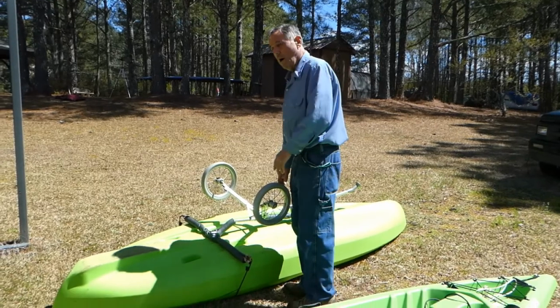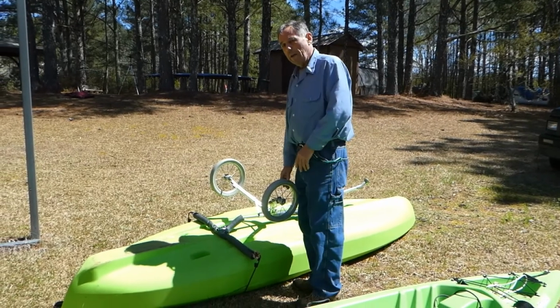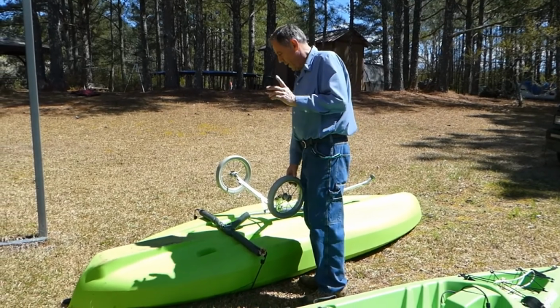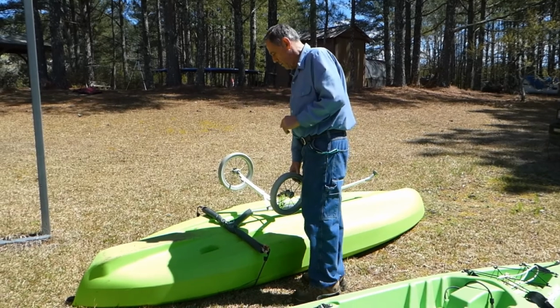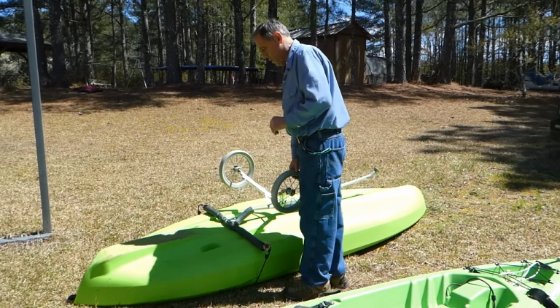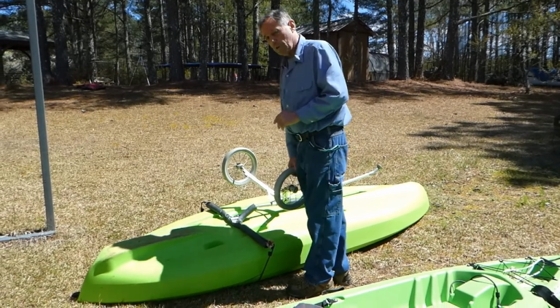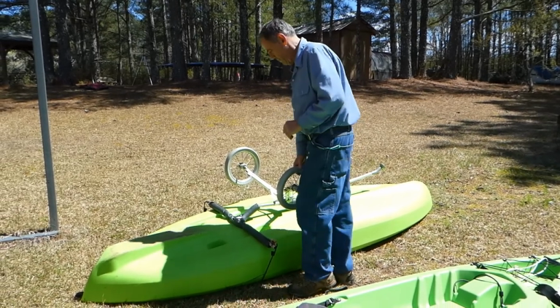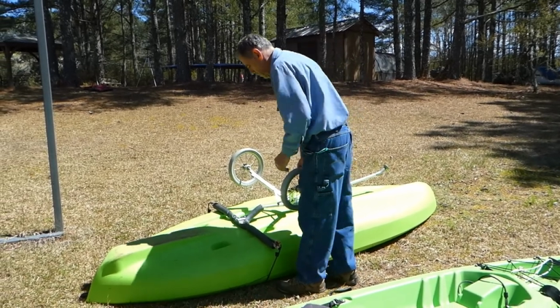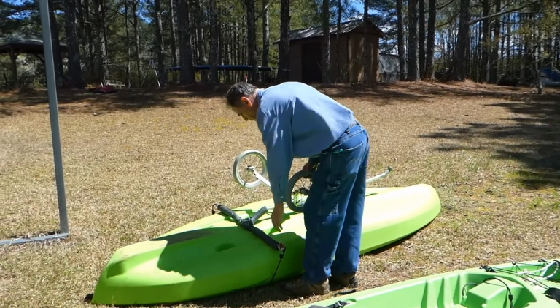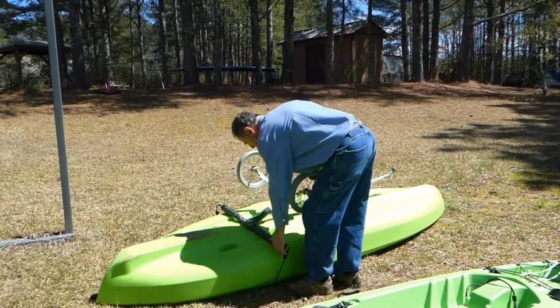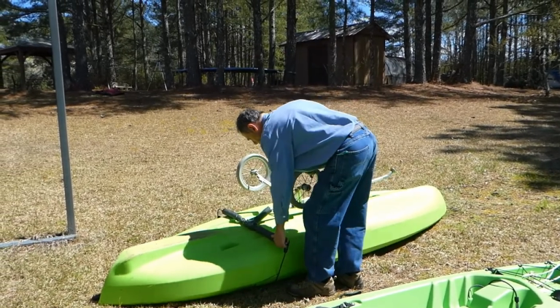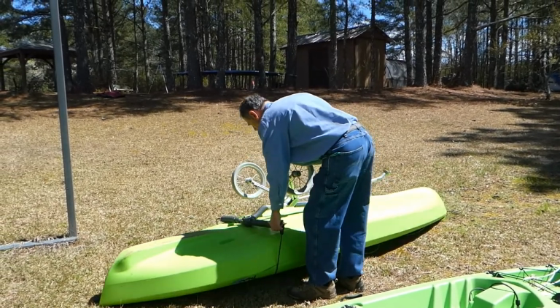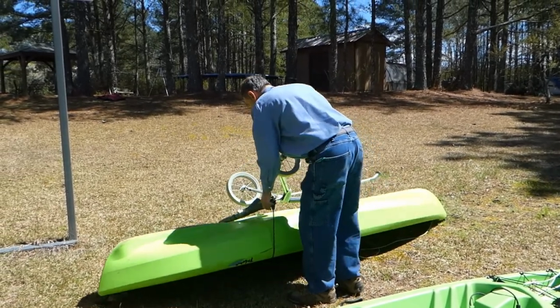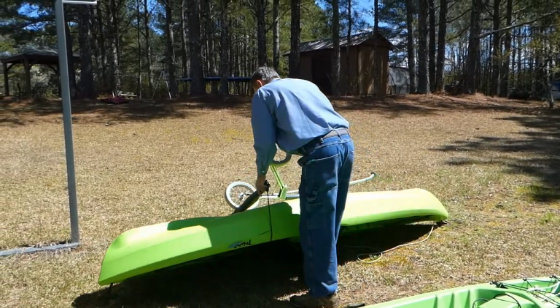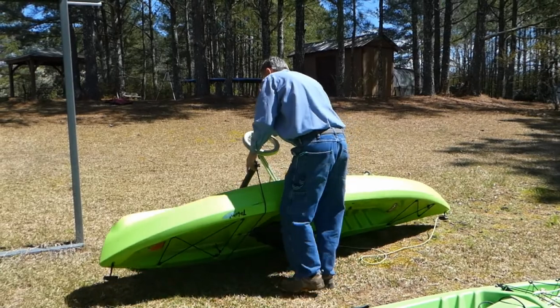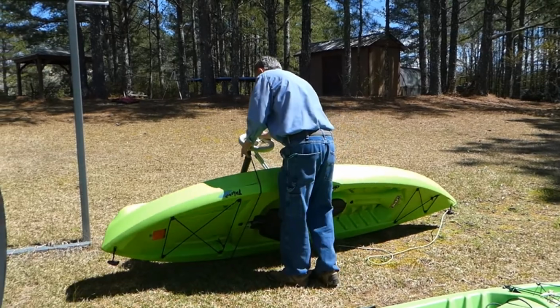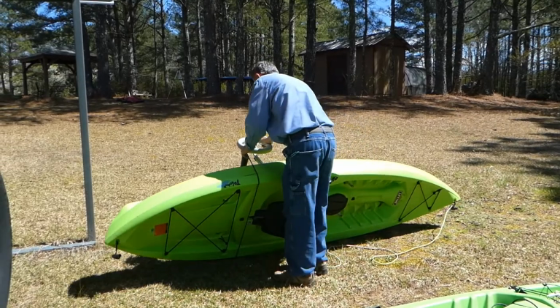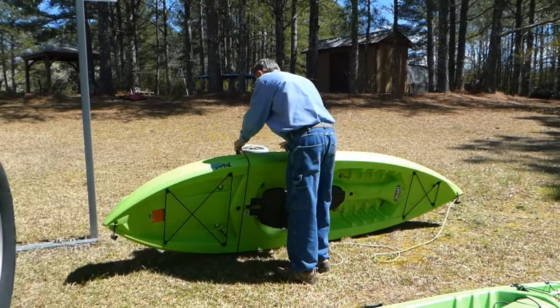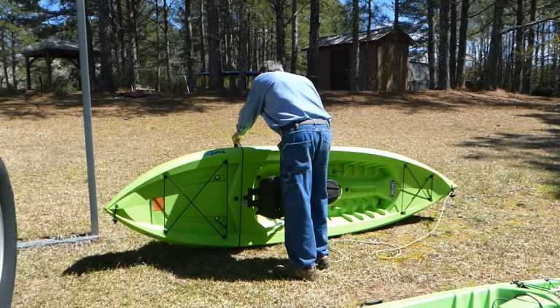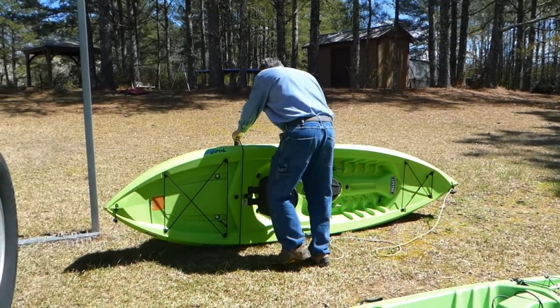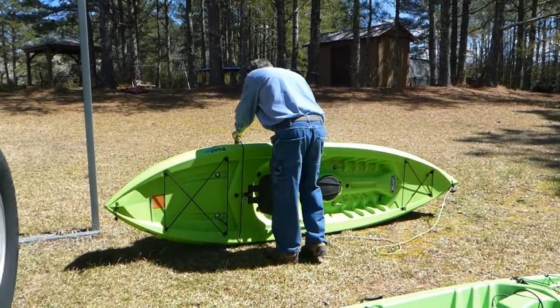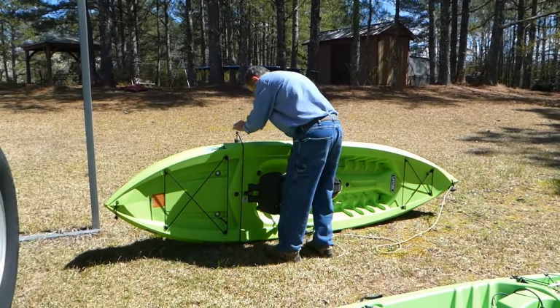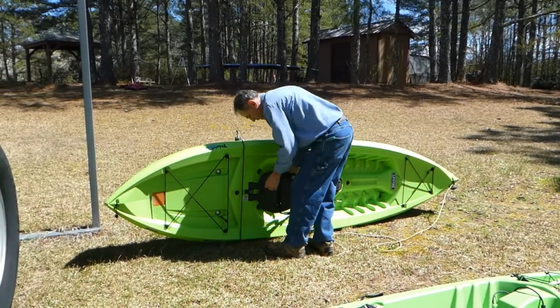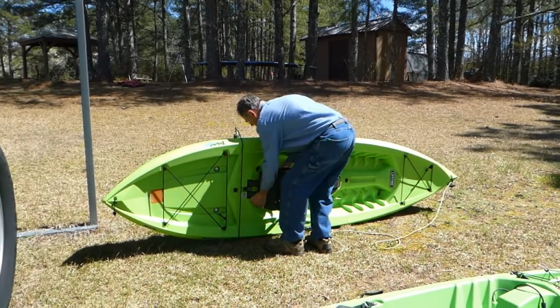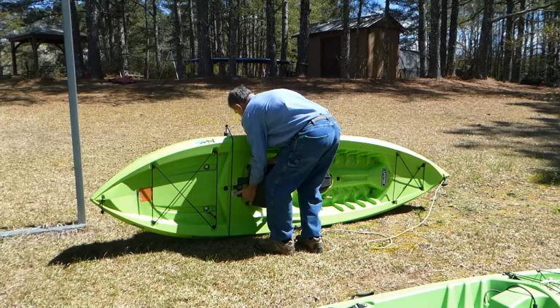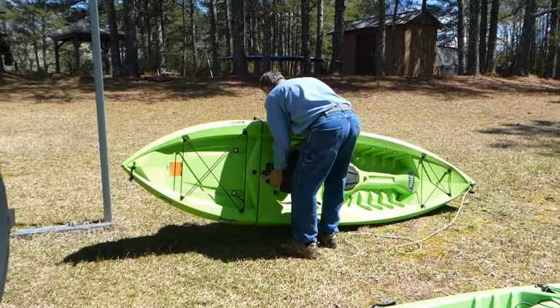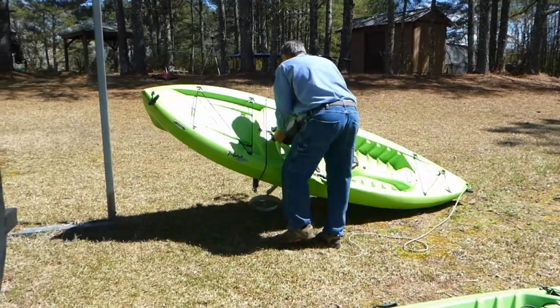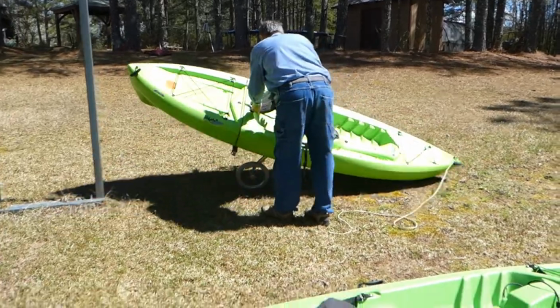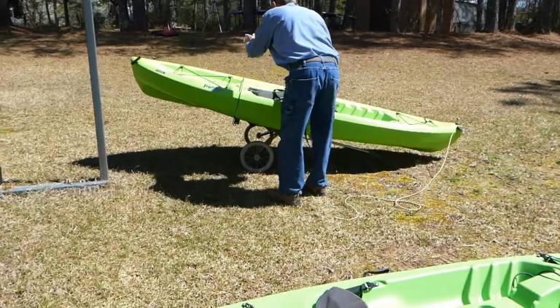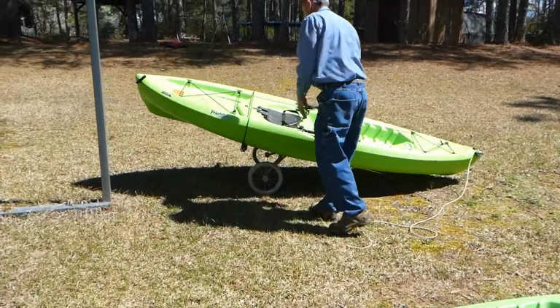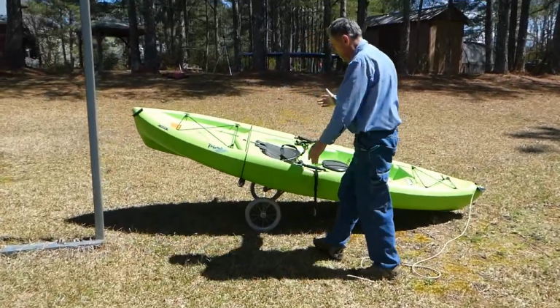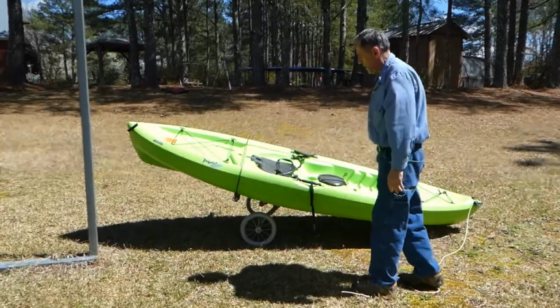Alright guys, I'm going to show you how this thing works again. So this is the way we handle it — take some of the weight off of it, give it a little help, thumb it up, flop it over just like that.